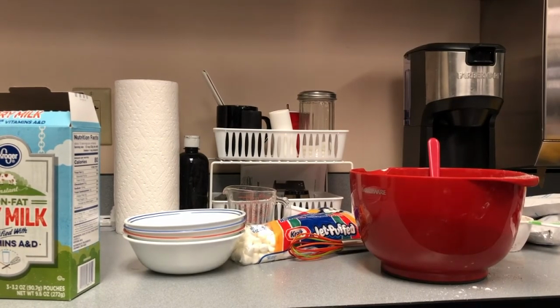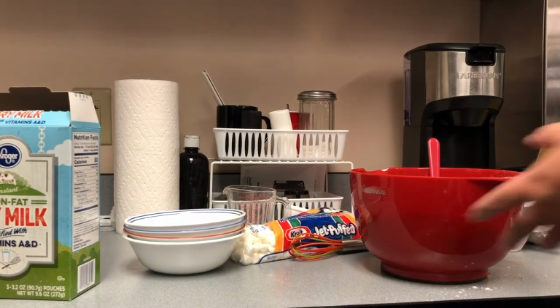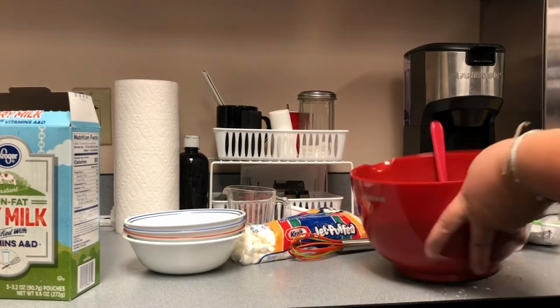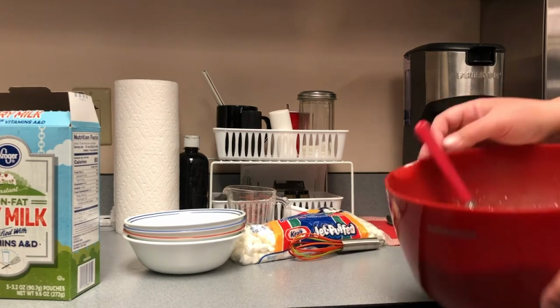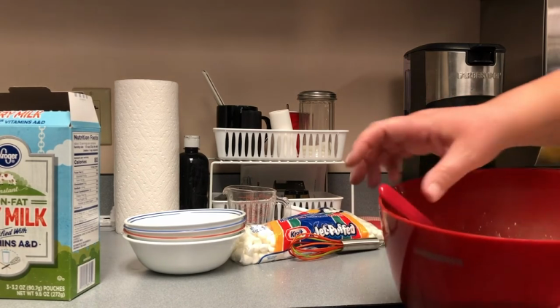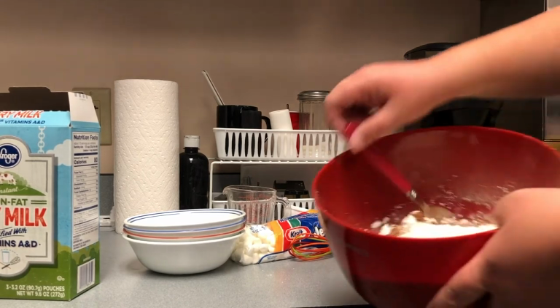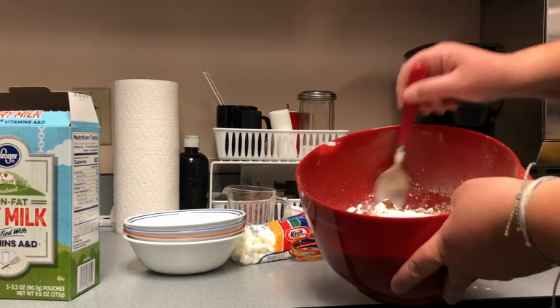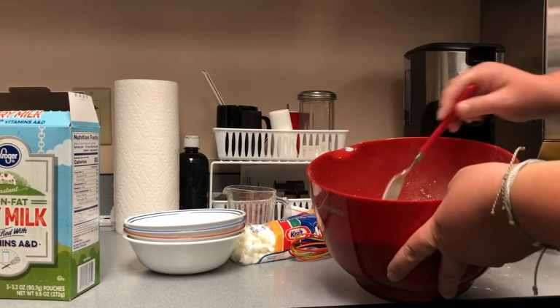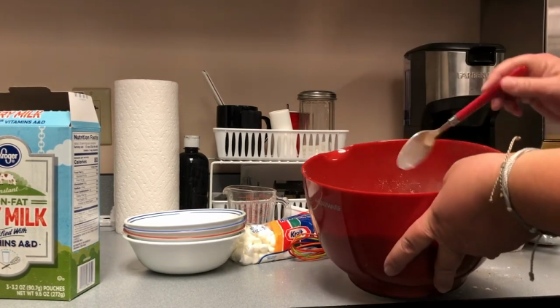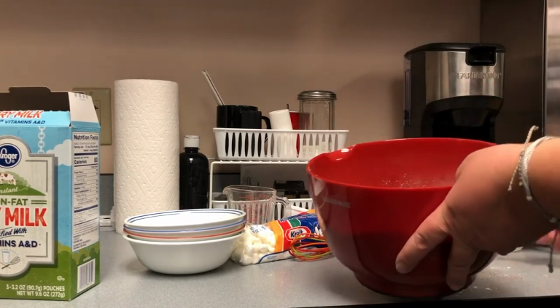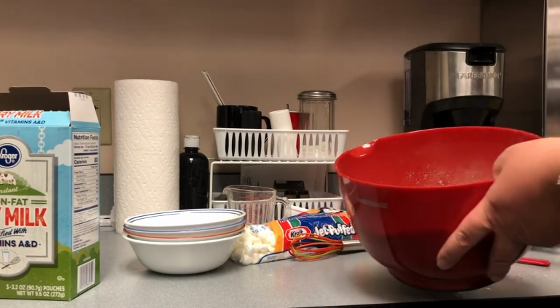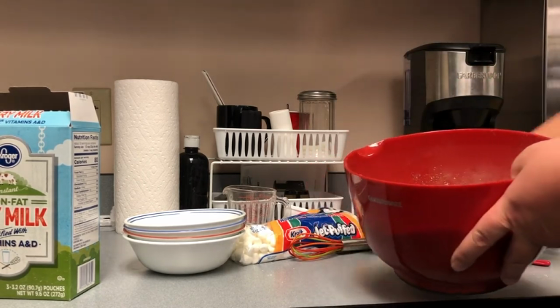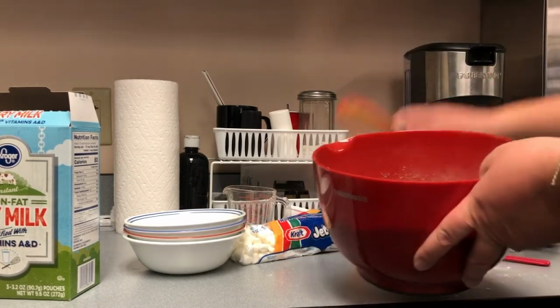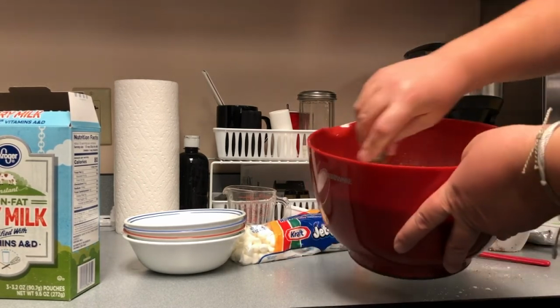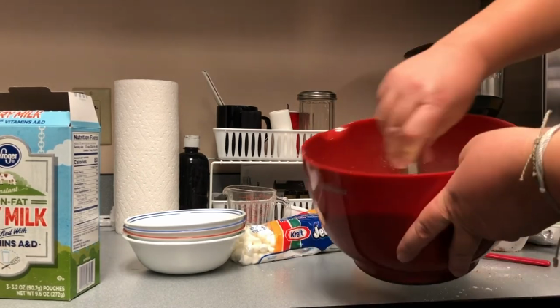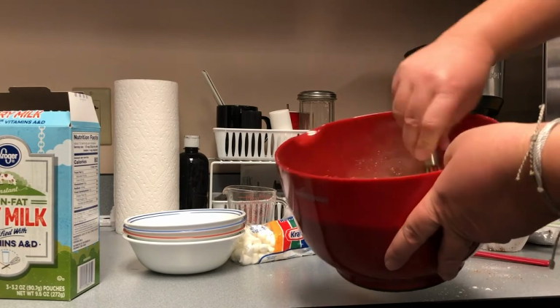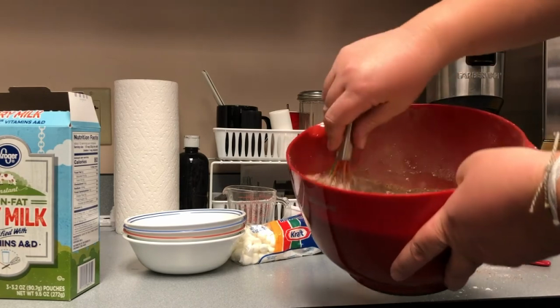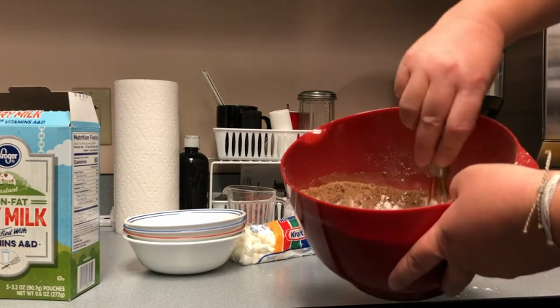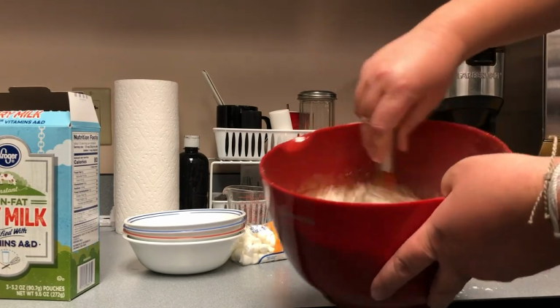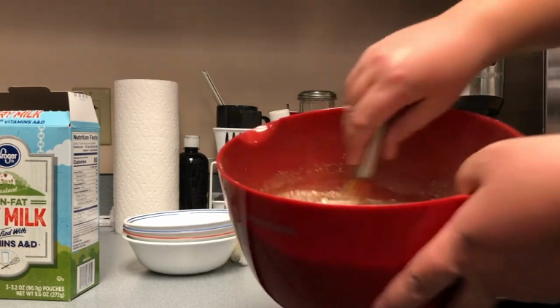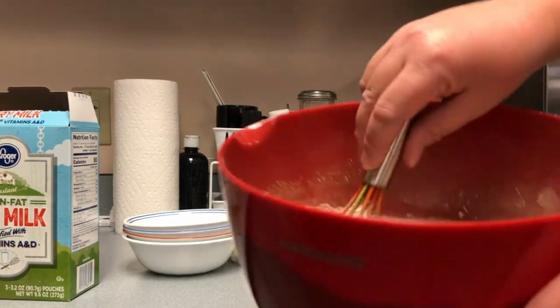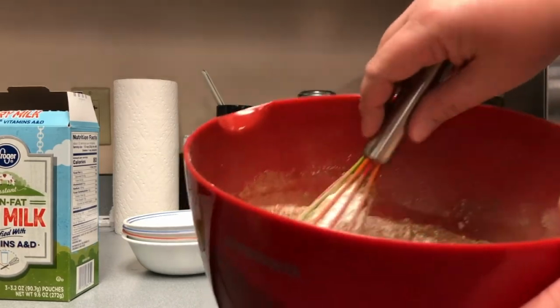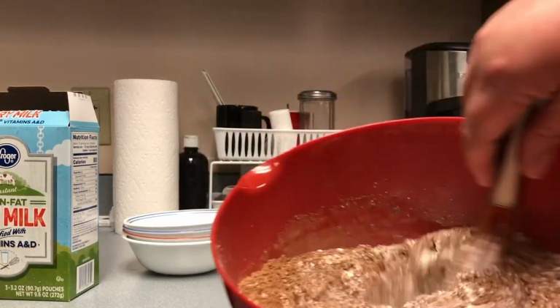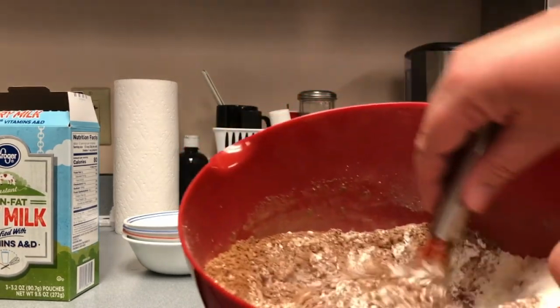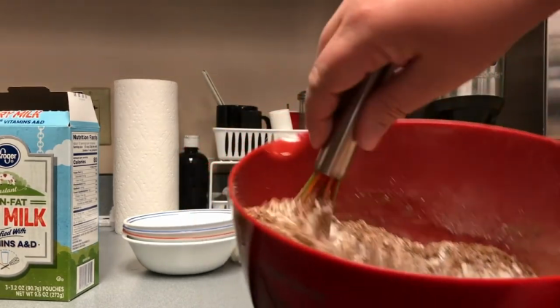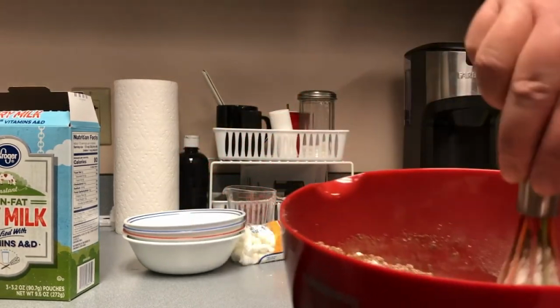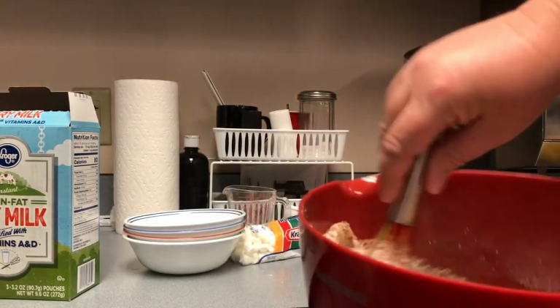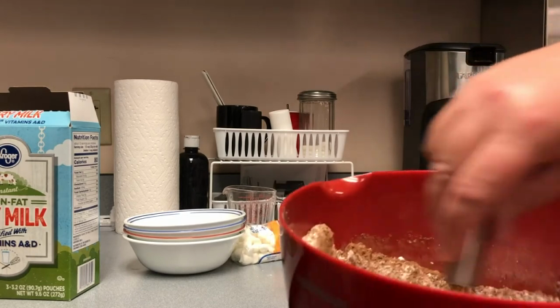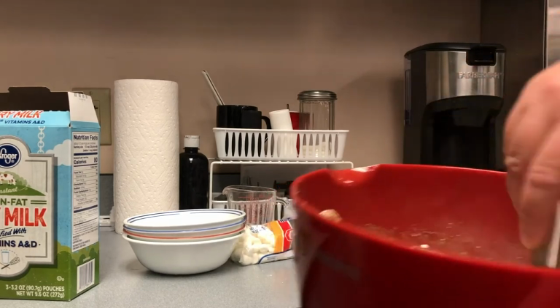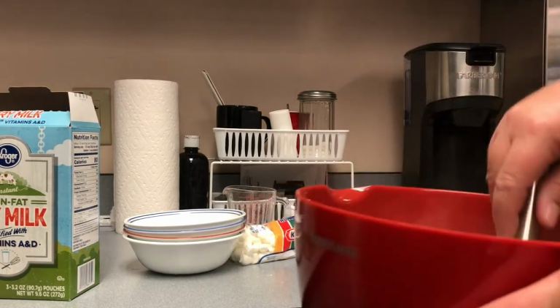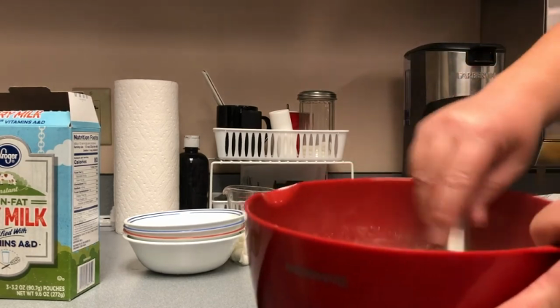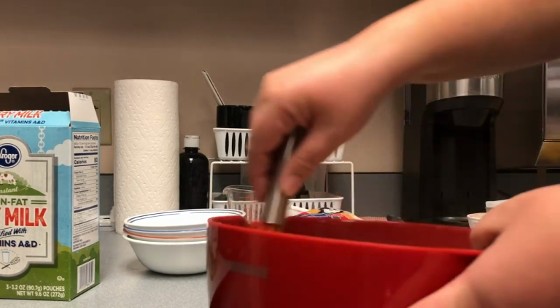Now that we have all of our ingredients measured into our bowl, we're gonna take a whisk and mix it around. You want to get everything completely mixed up.